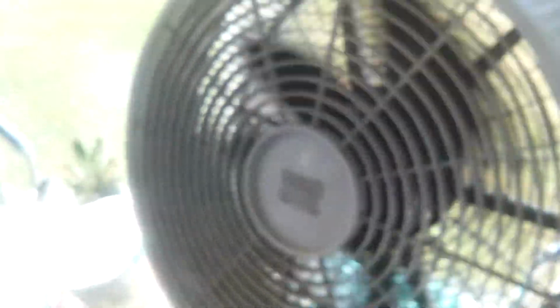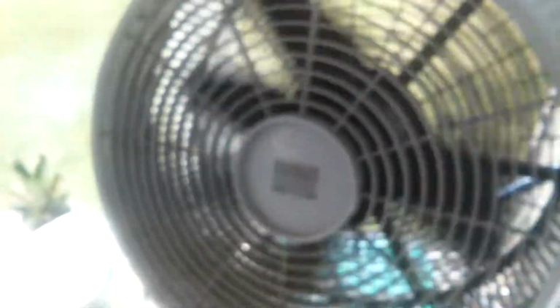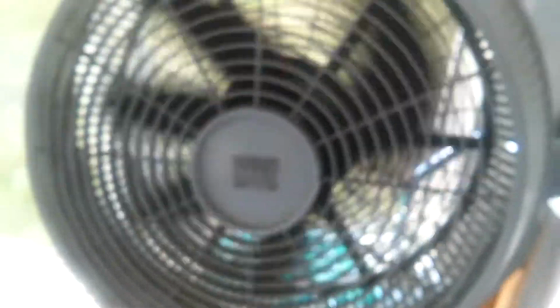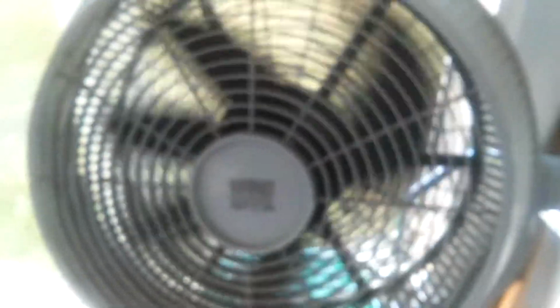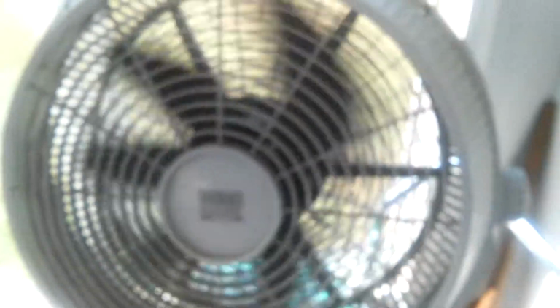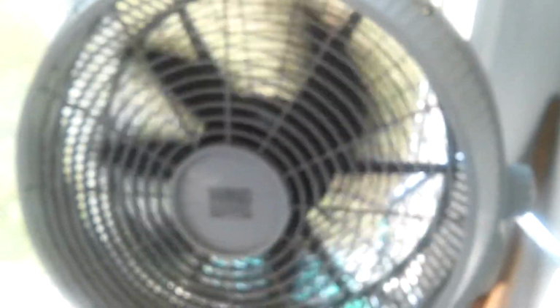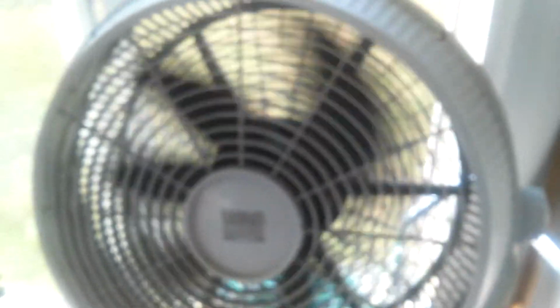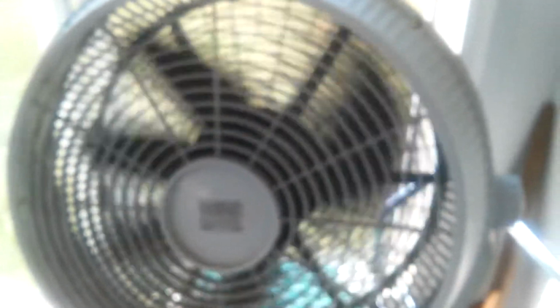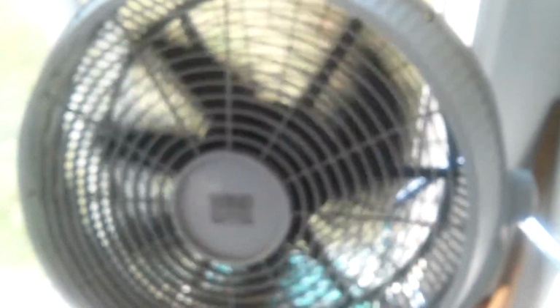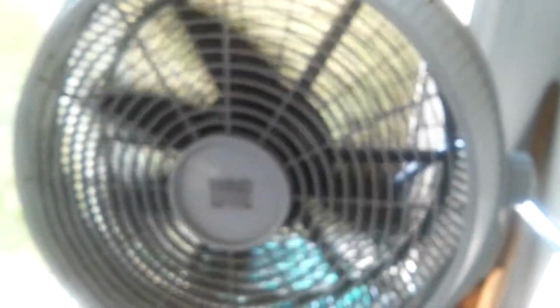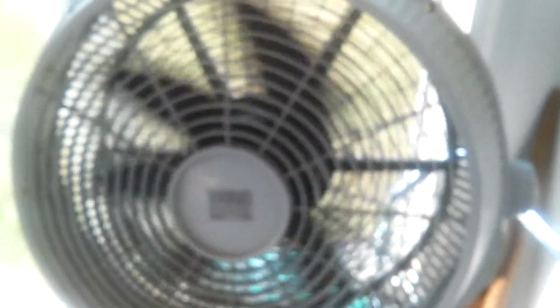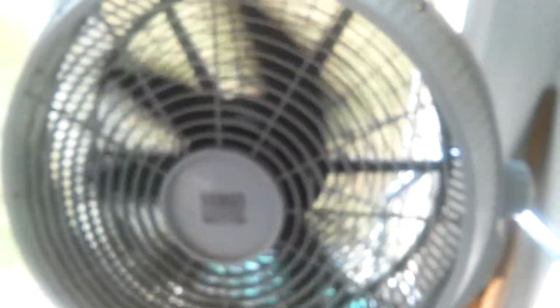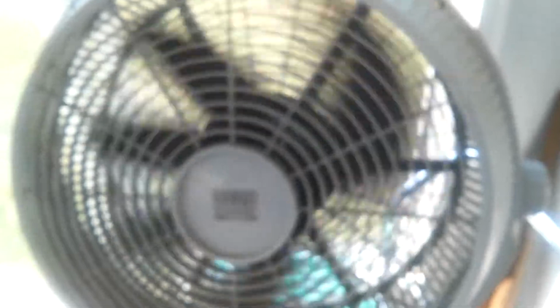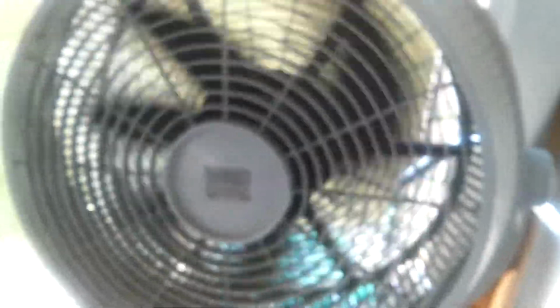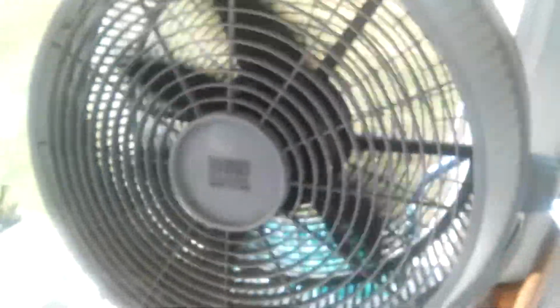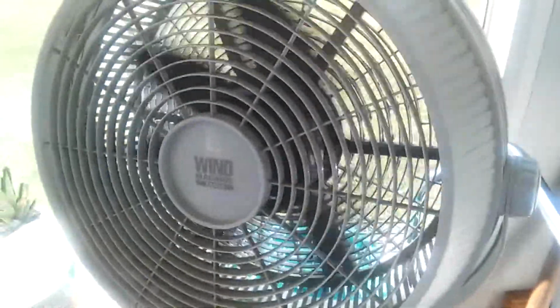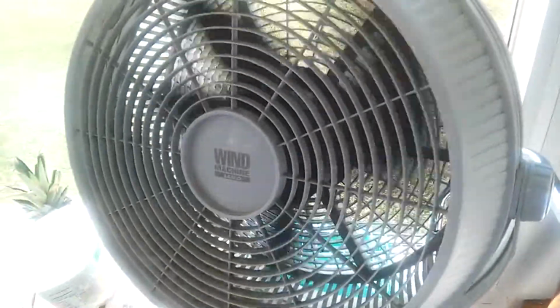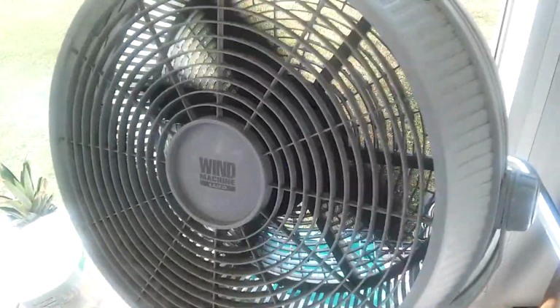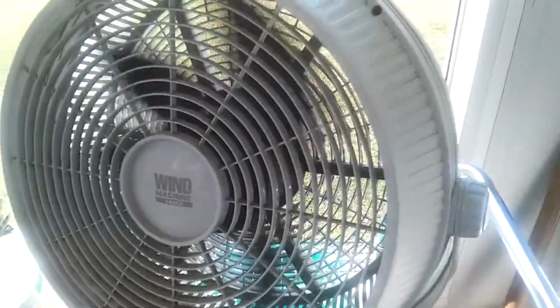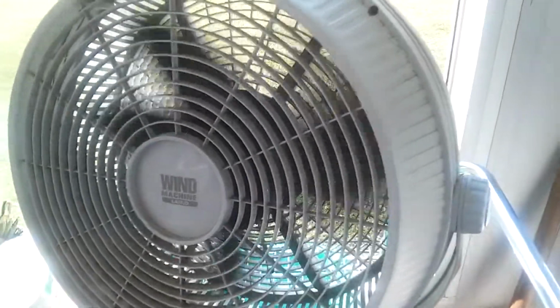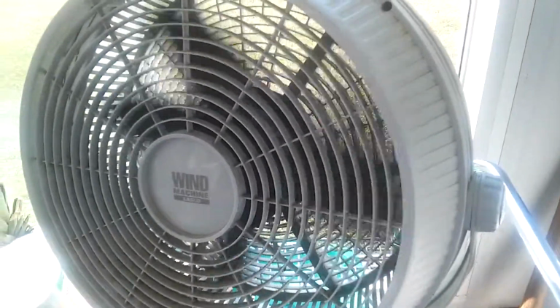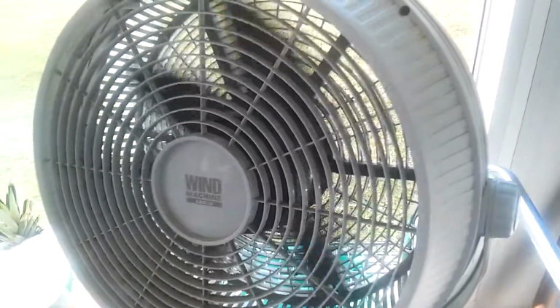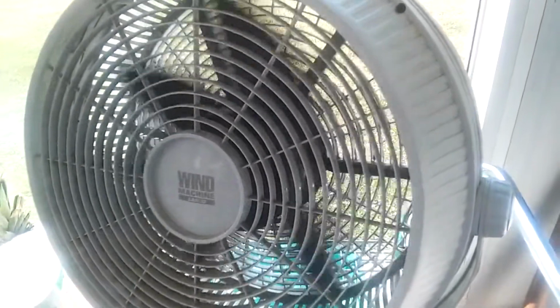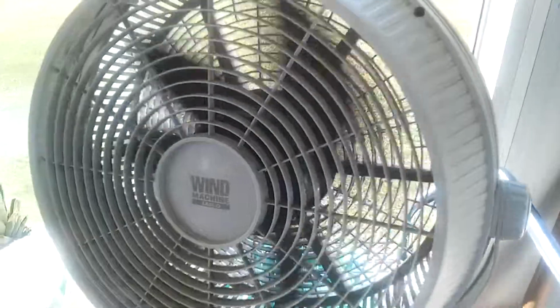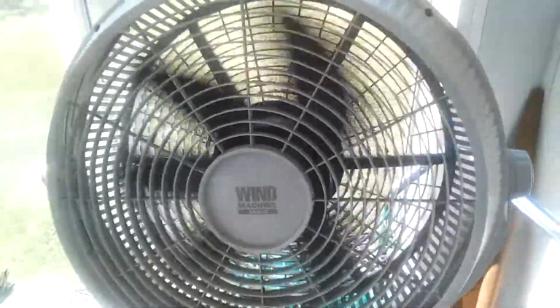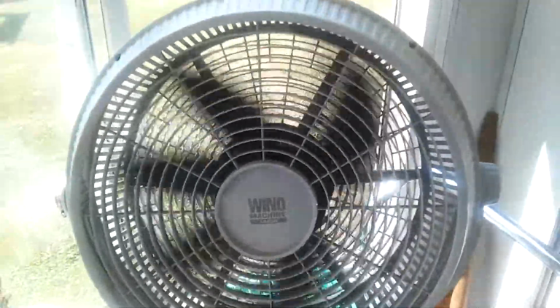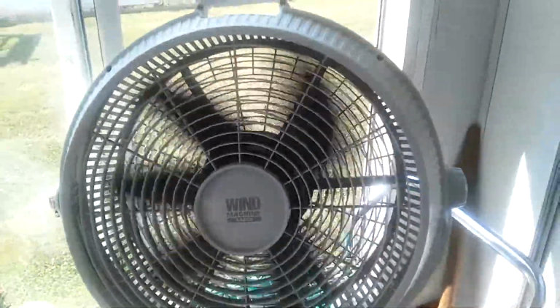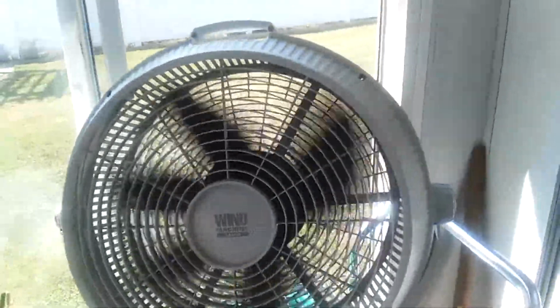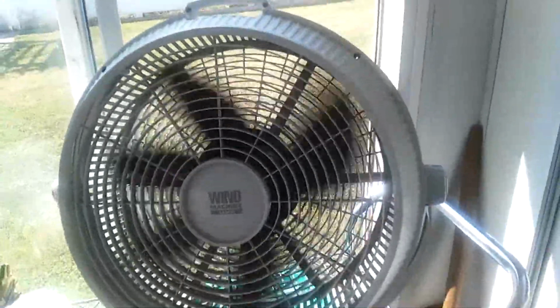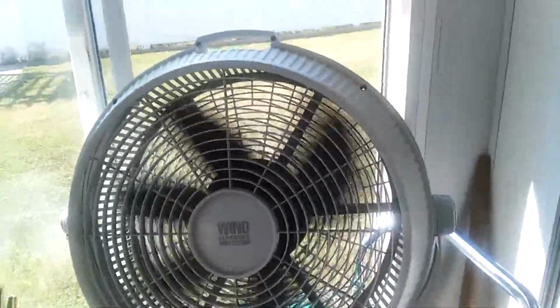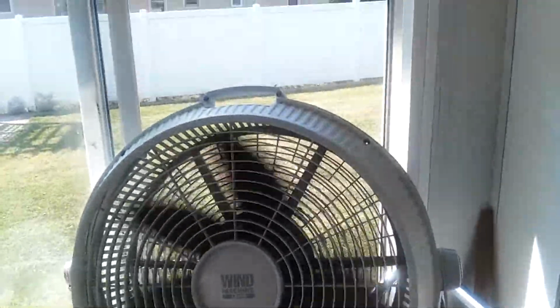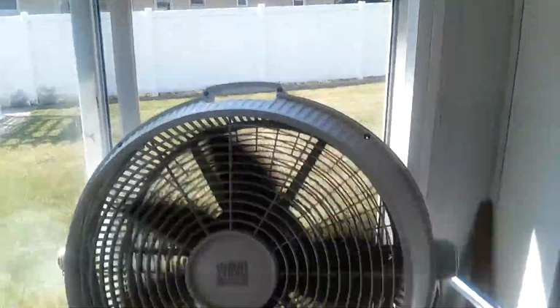Now I know this is an older fan, but I don't know what year these were made. If anyone has any clue what year this one would have been made, feel free to let me know. I'm just using this fan in the window for air circulation in this room.